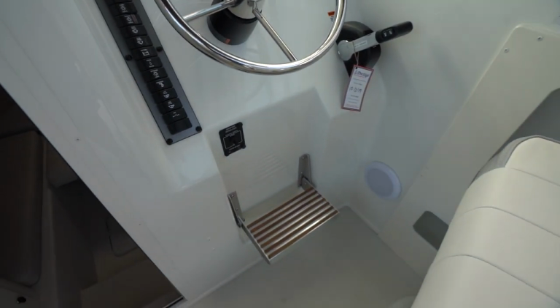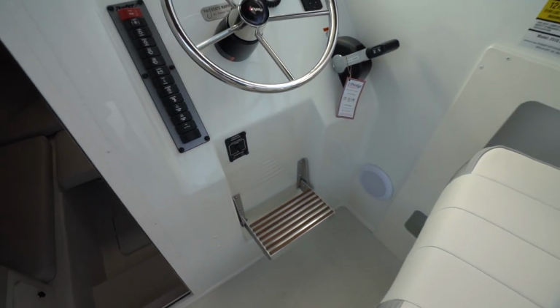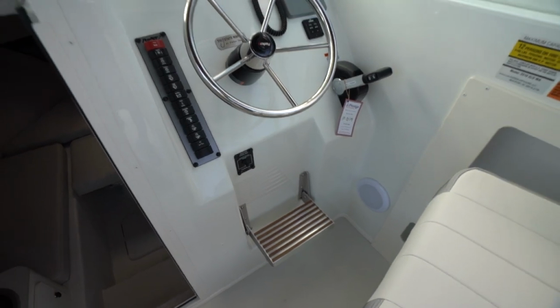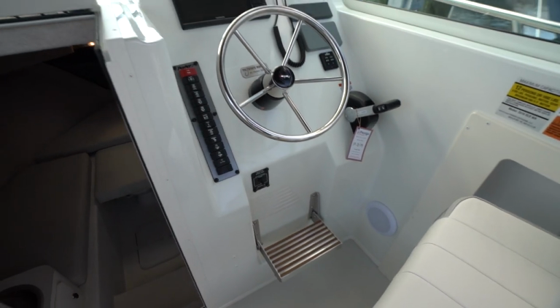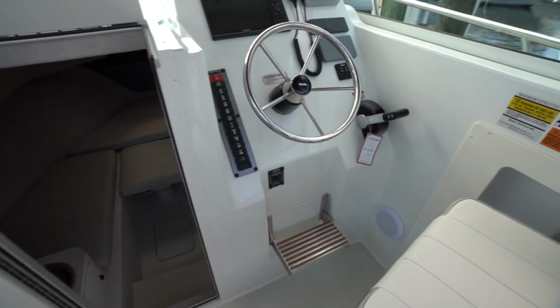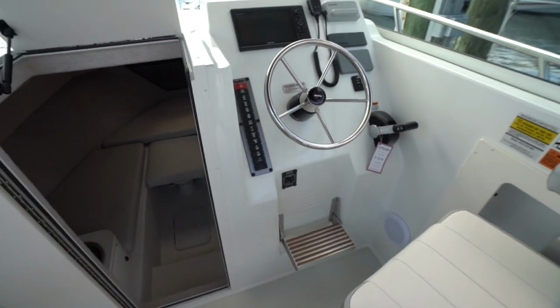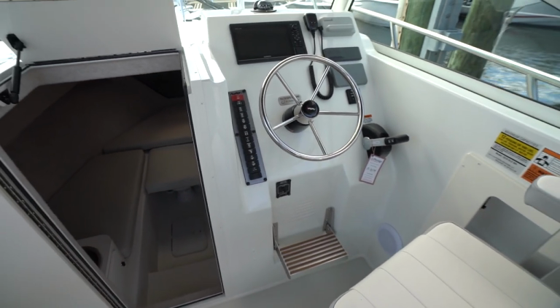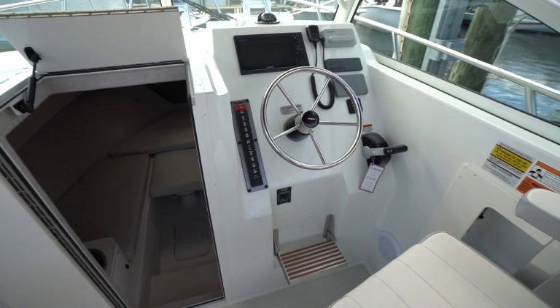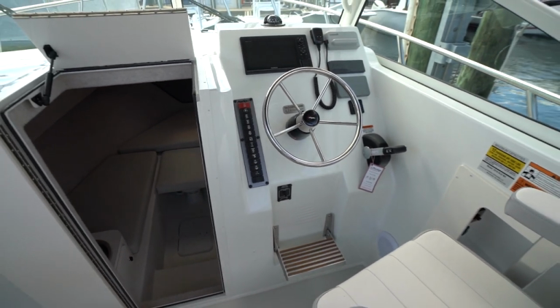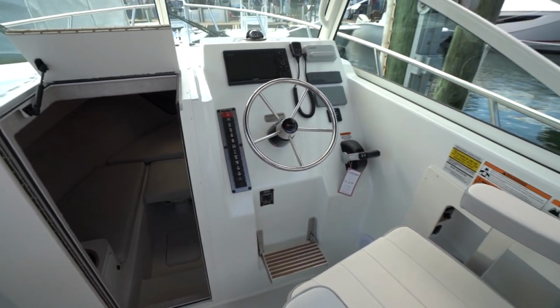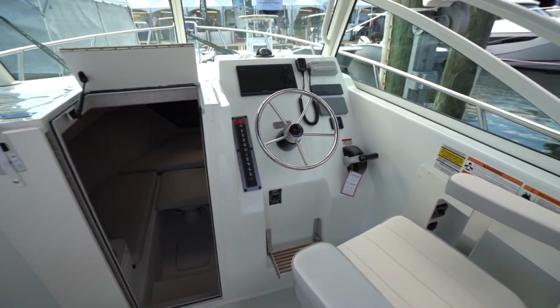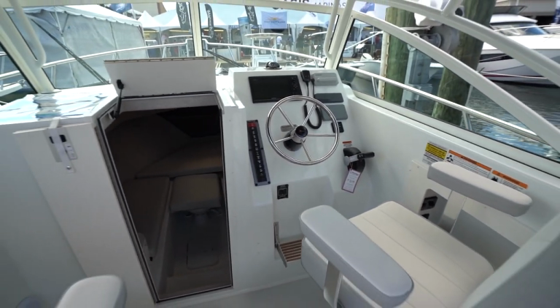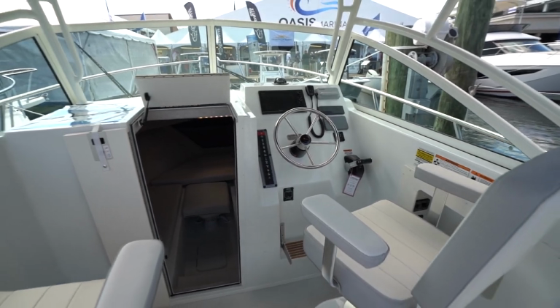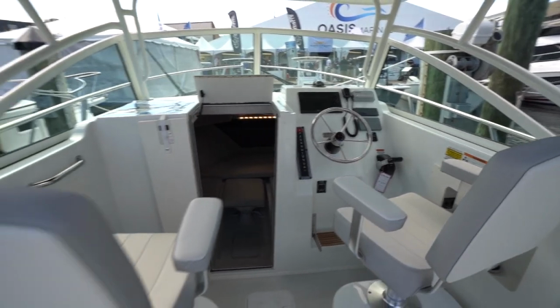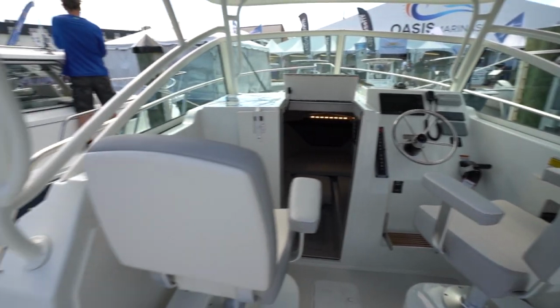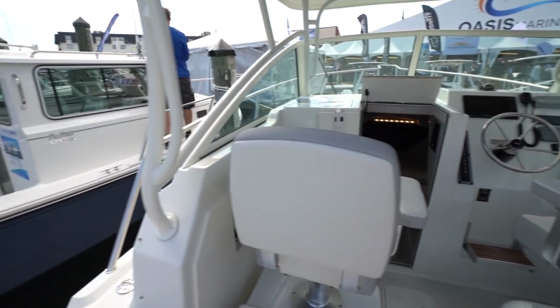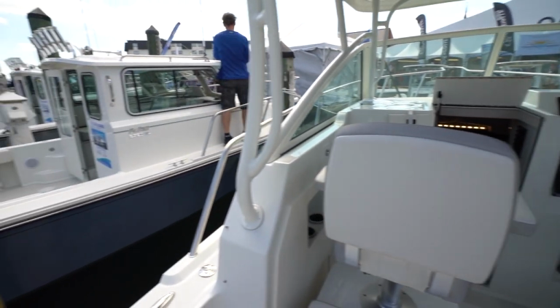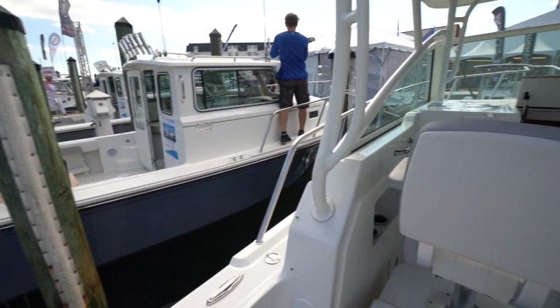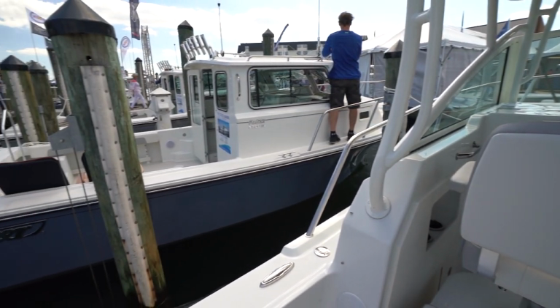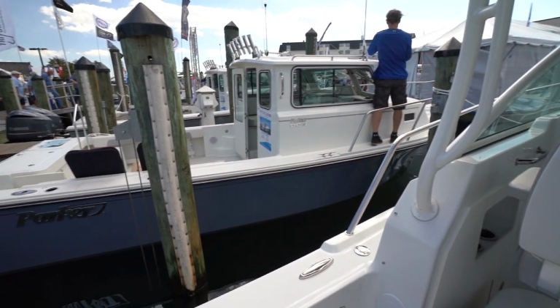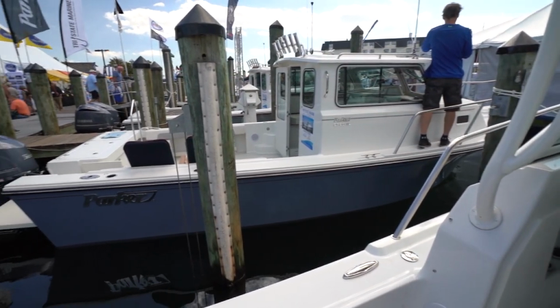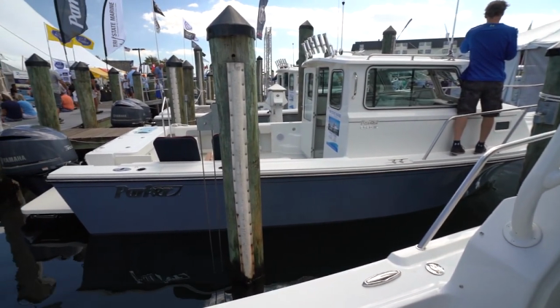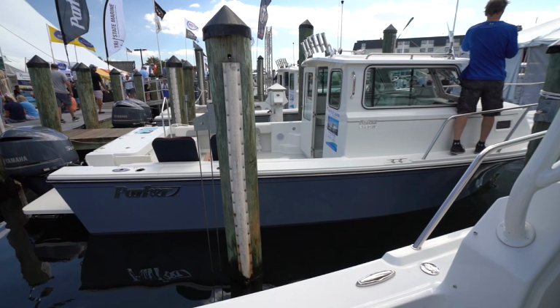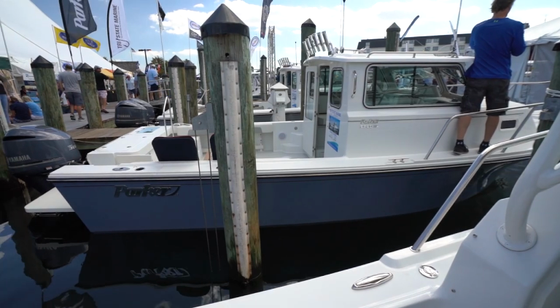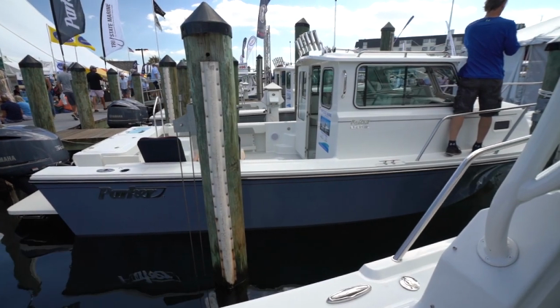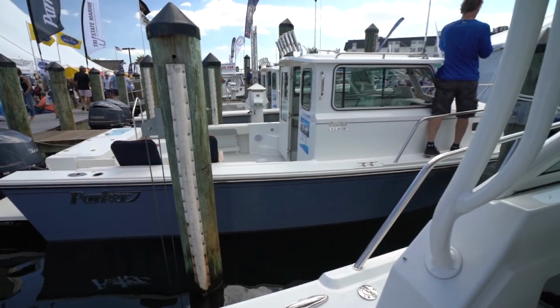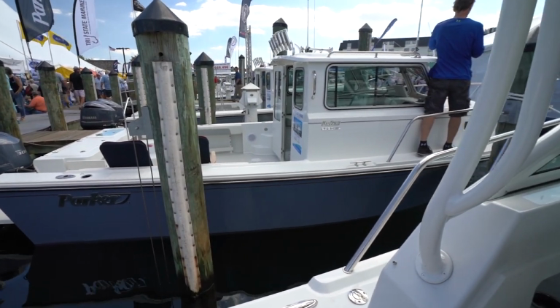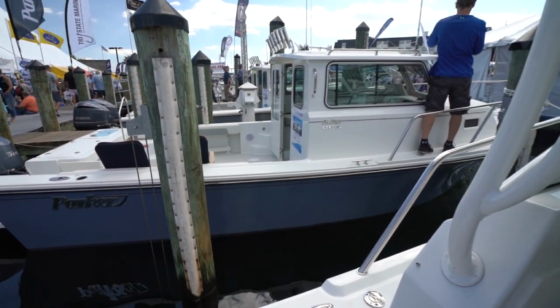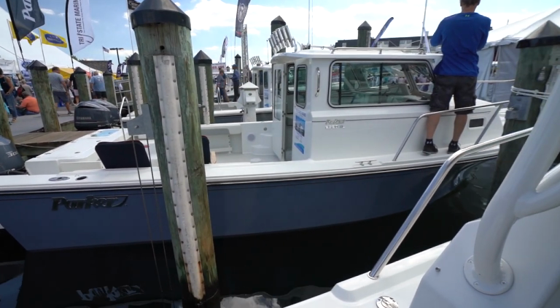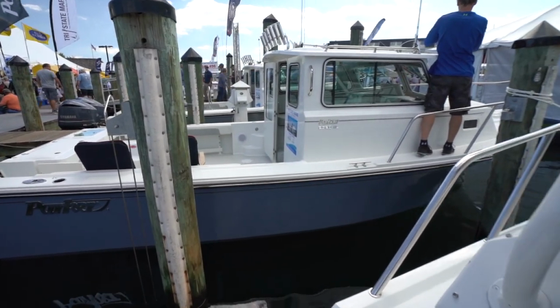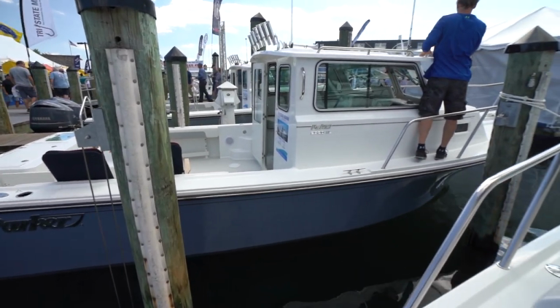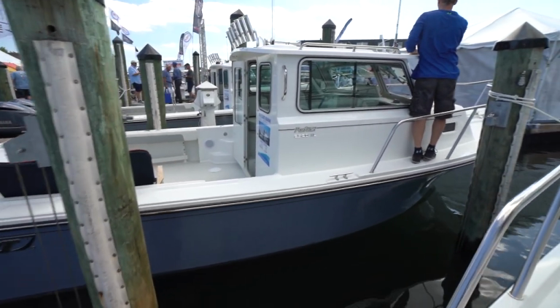Smash that like button if you guys are liking this particular model. I've never been out here at the Annapolis show and I'm honestly surprised.